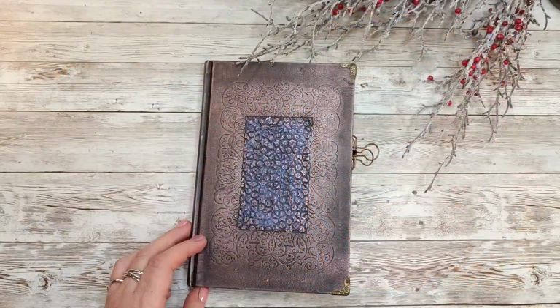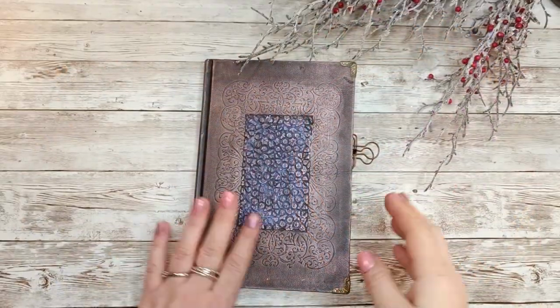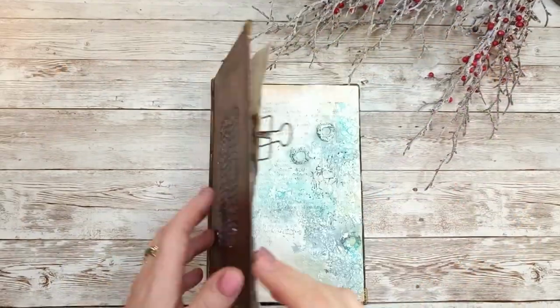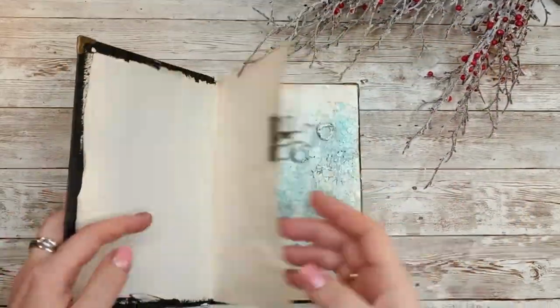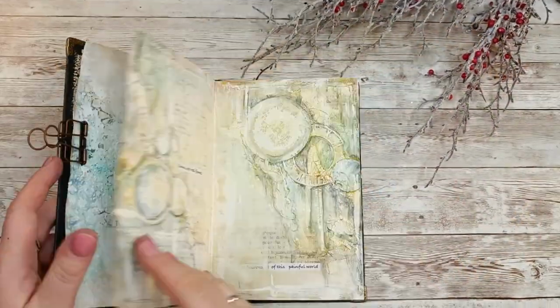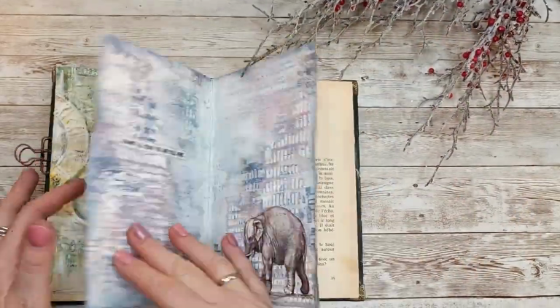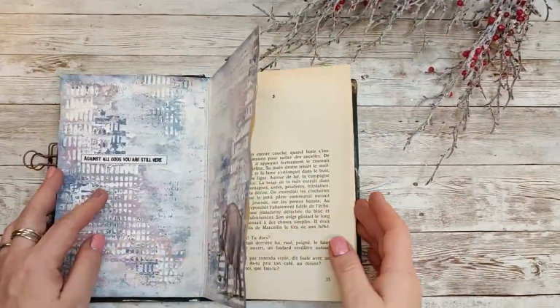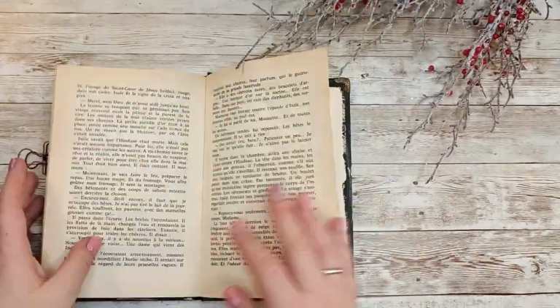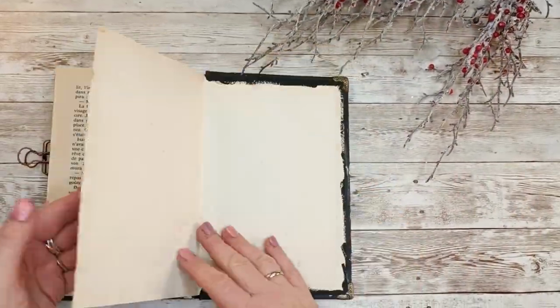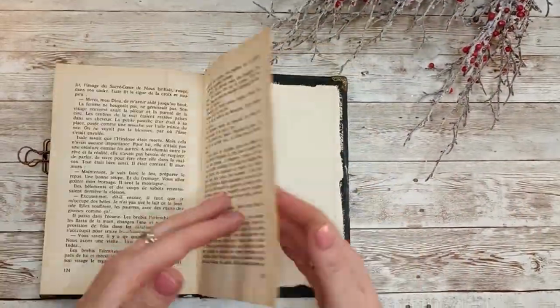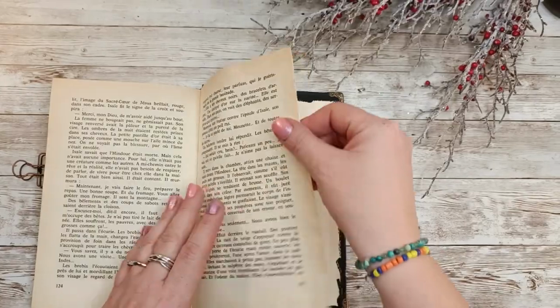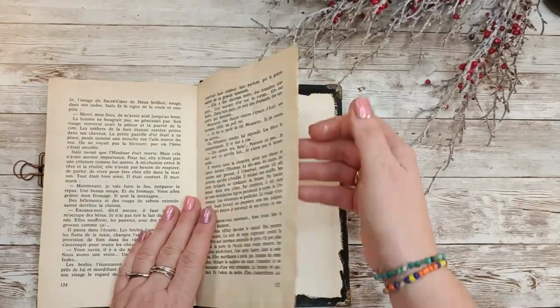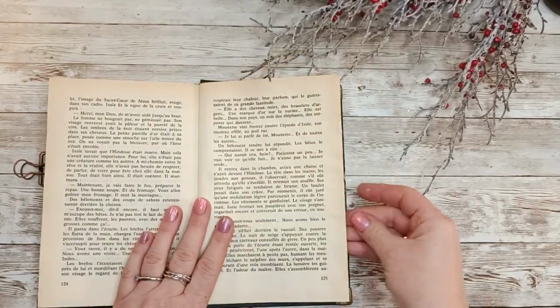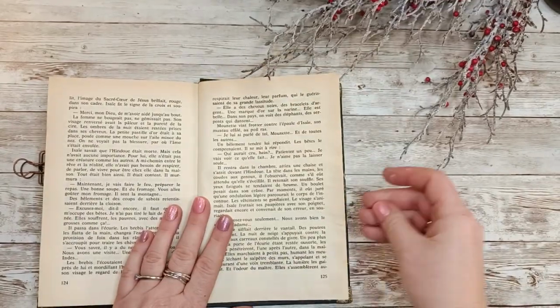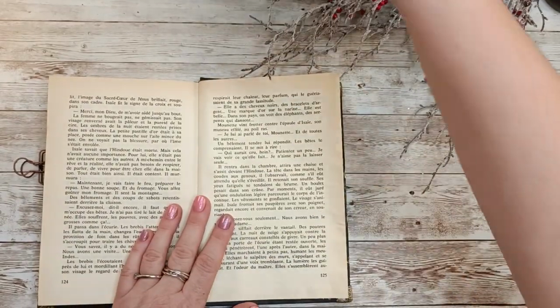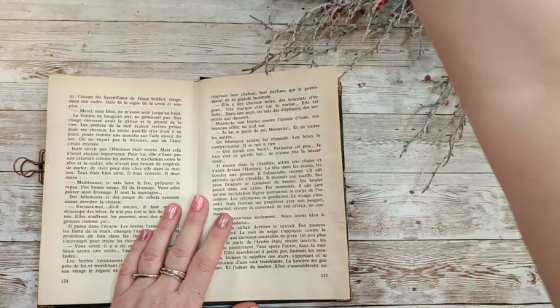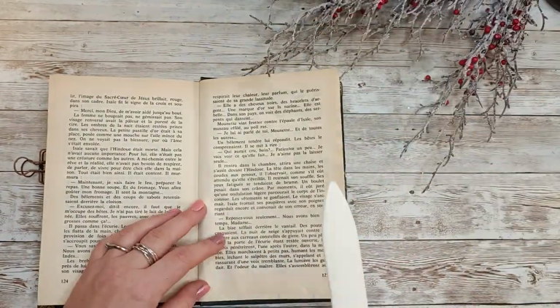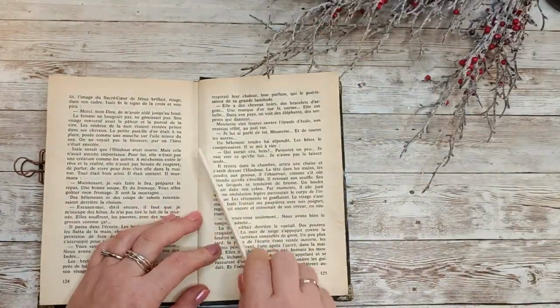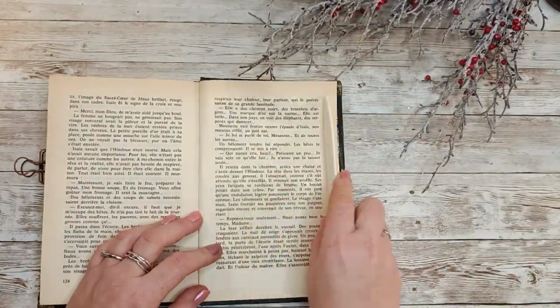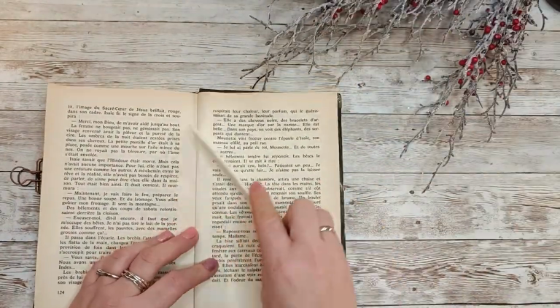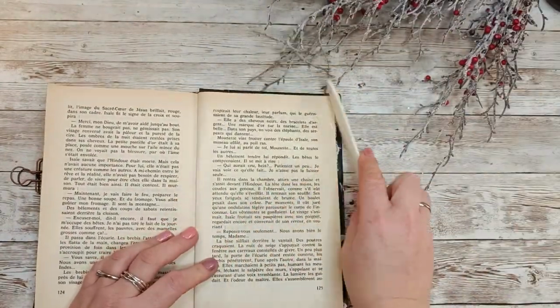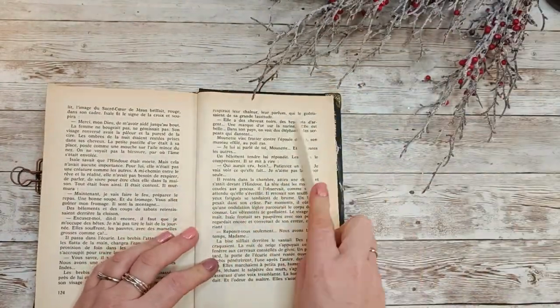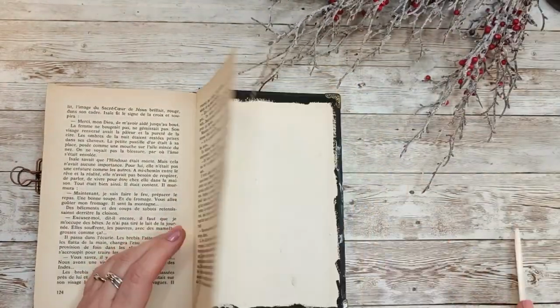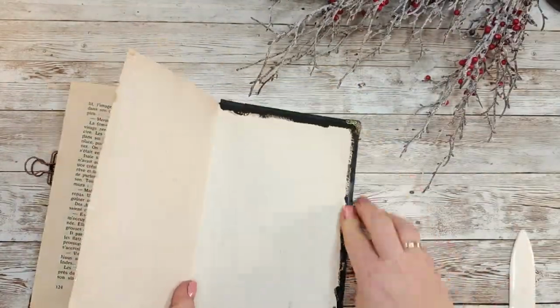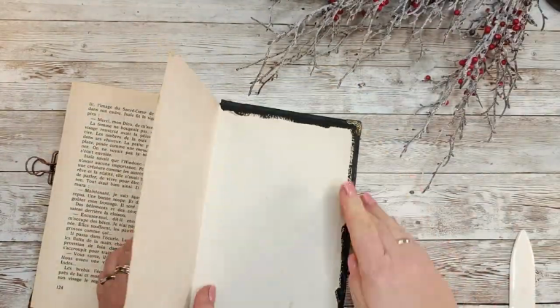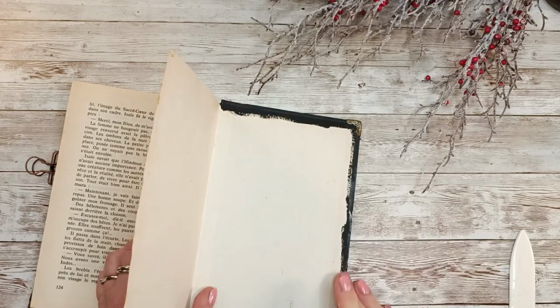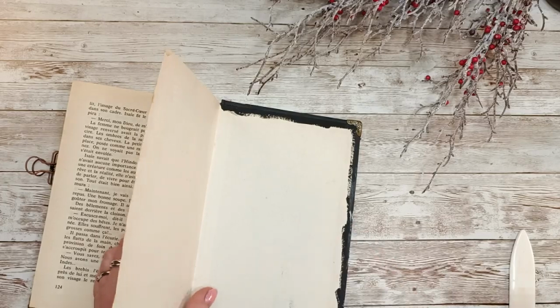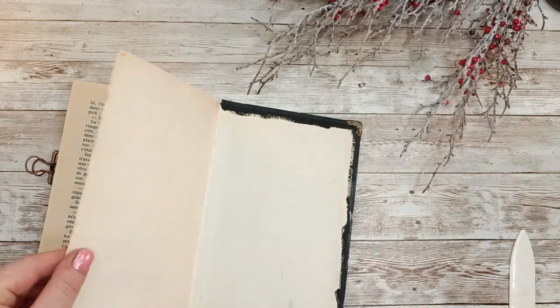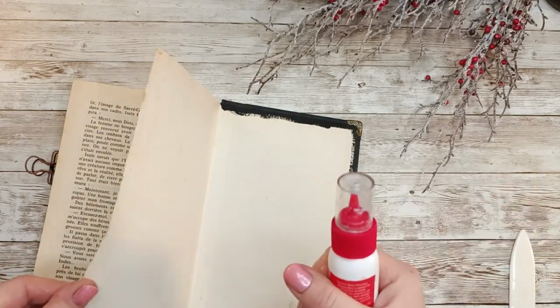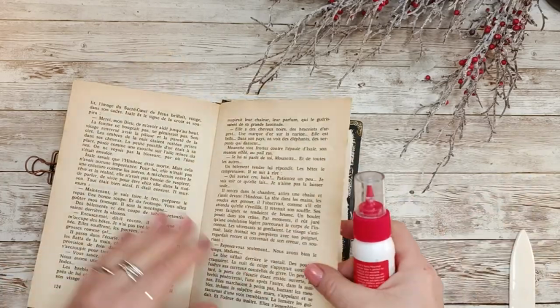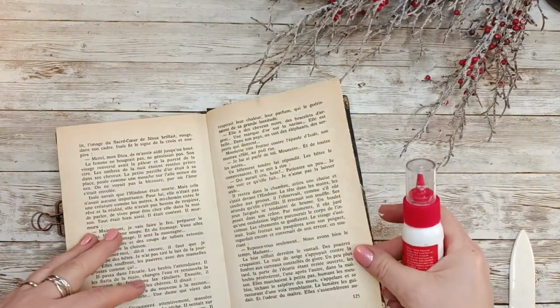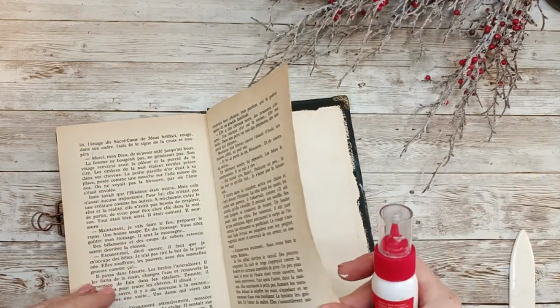This is my very first project in 2023. I am Asia Marker-Lemon Creation and I do art journaling if you don't know me — mostly, but not only.